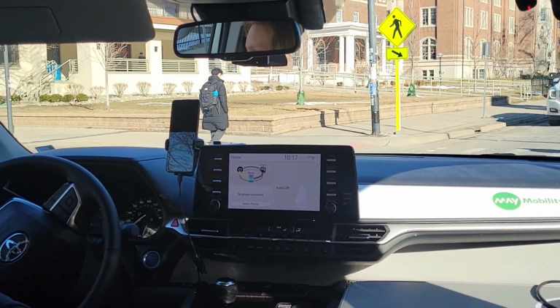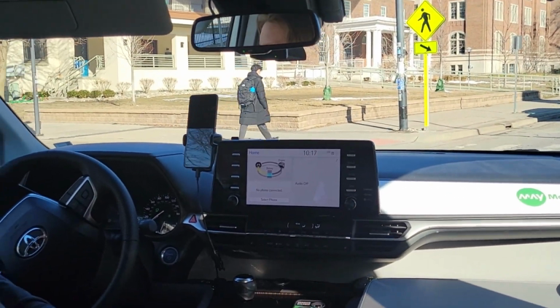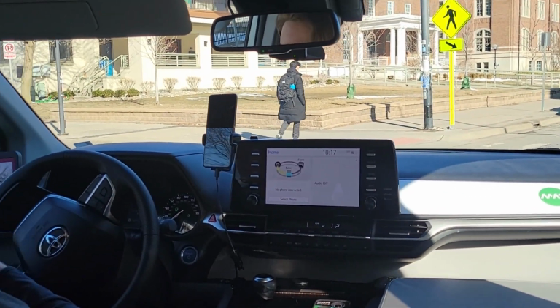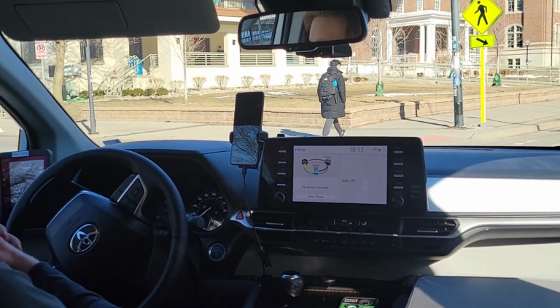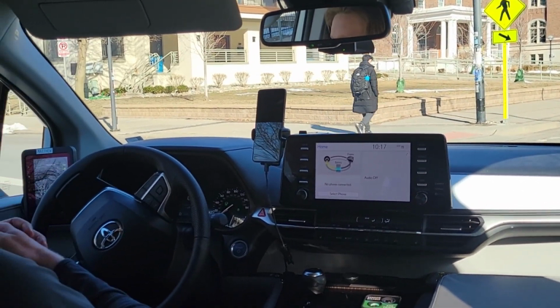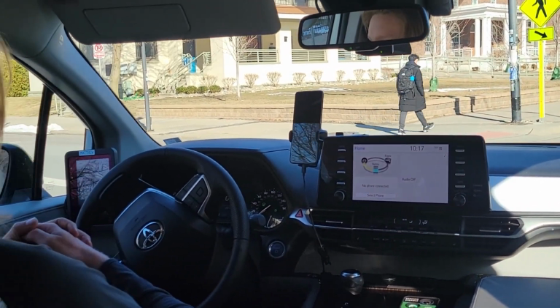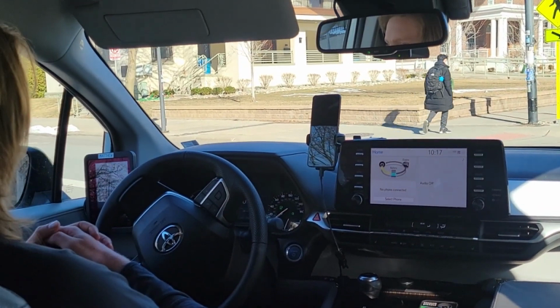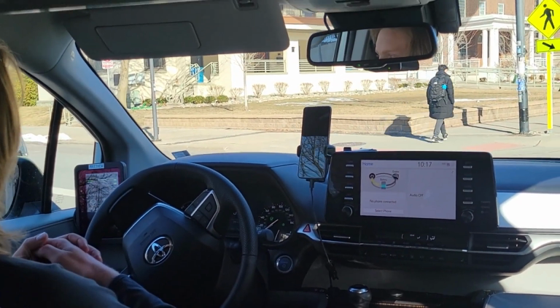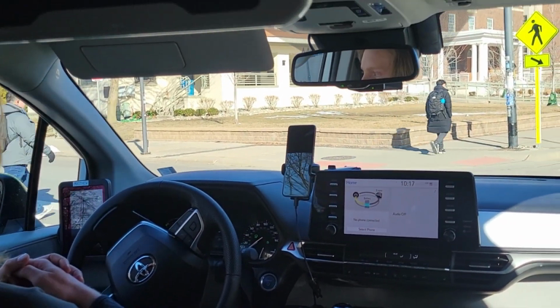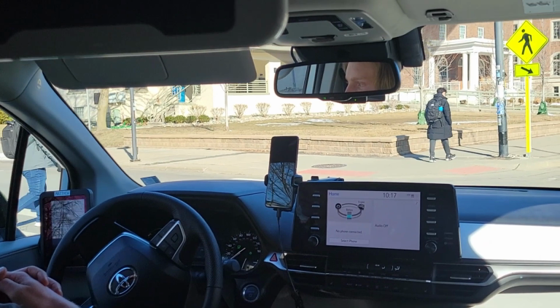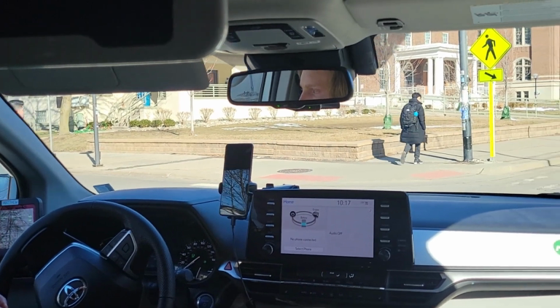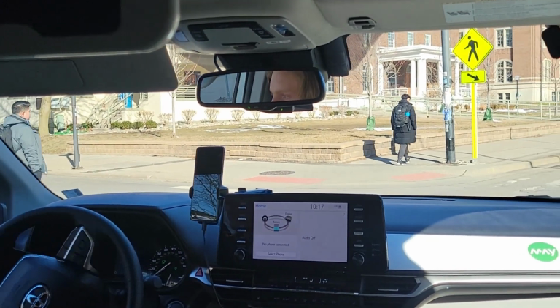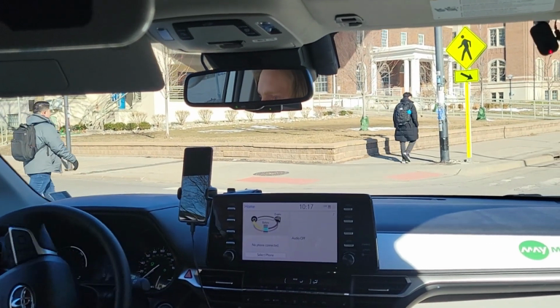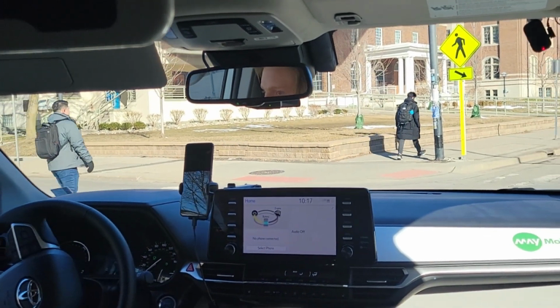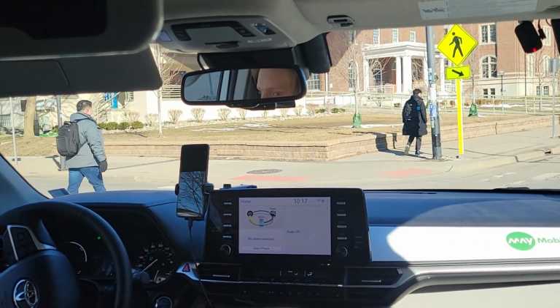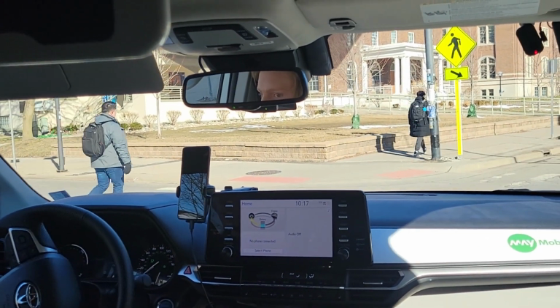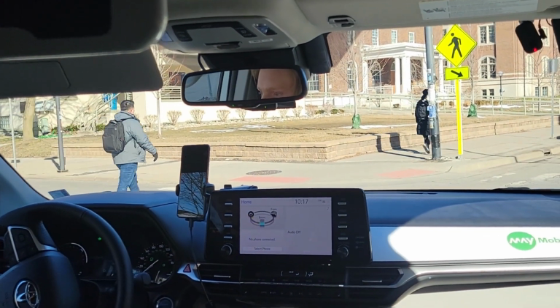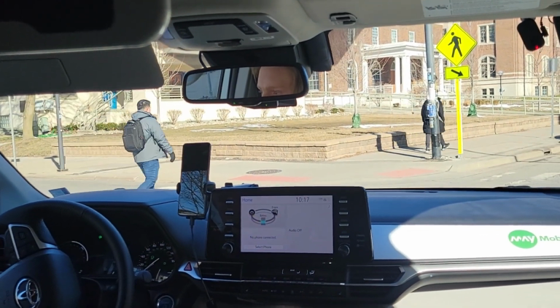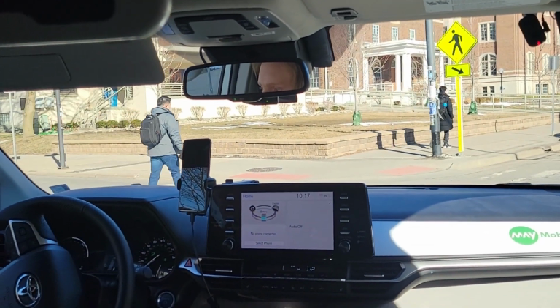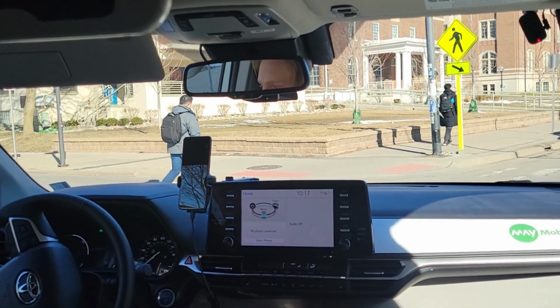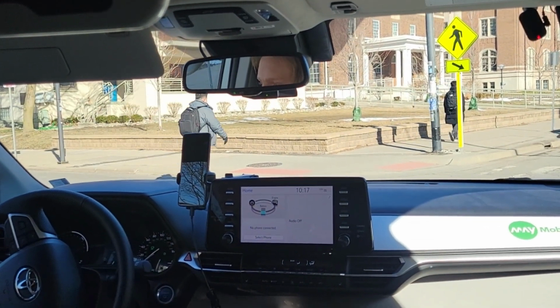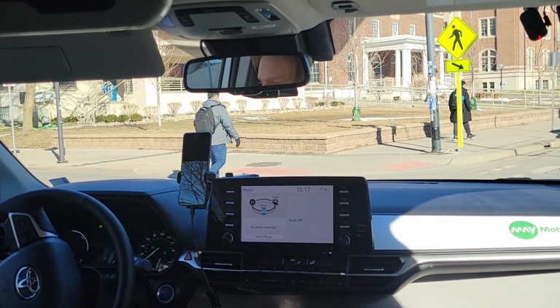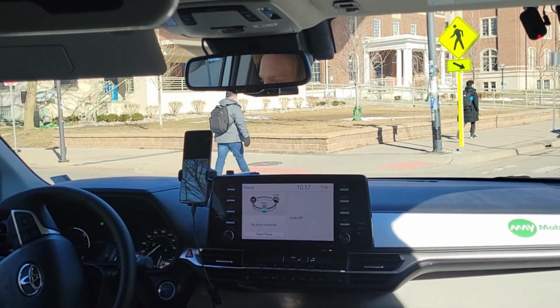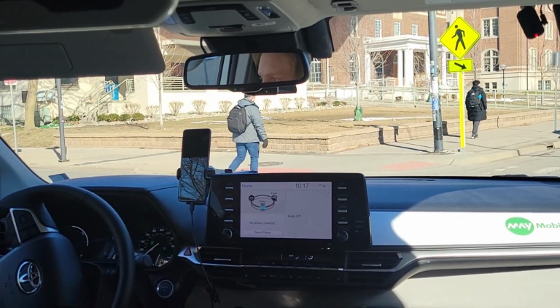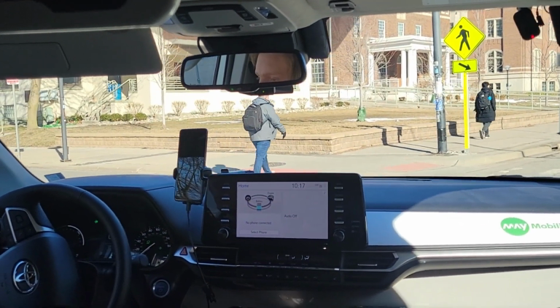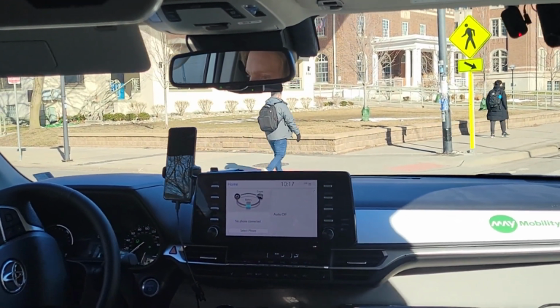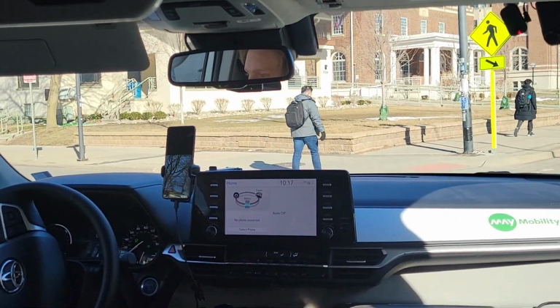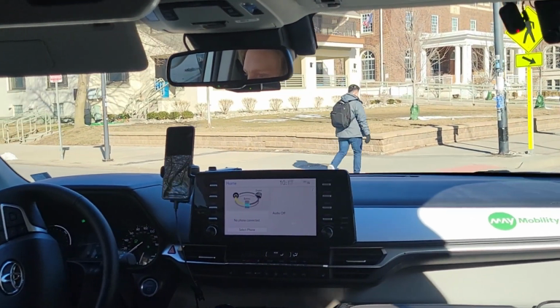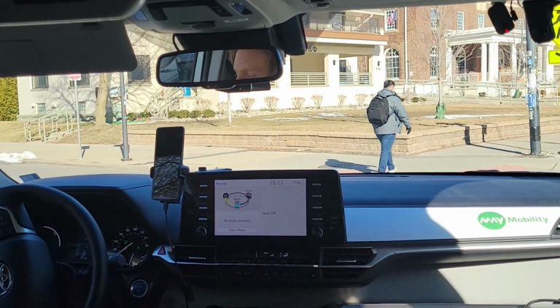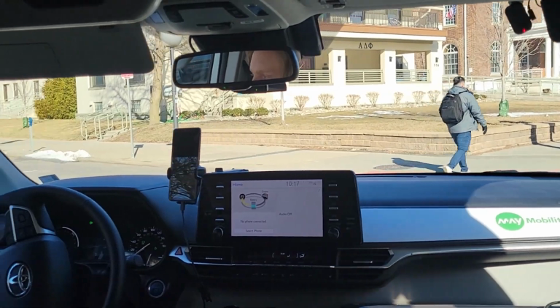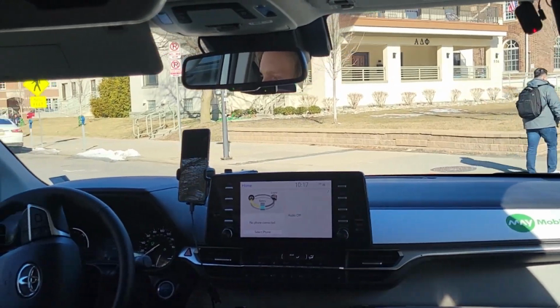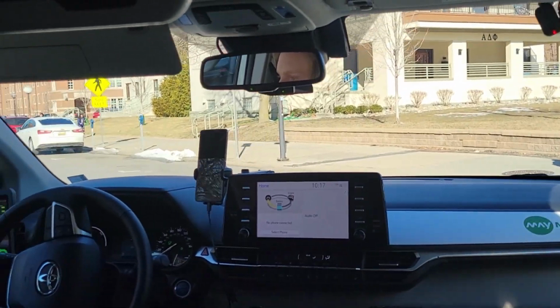More pedestrians — we keep going. This is one of the hardest, most complicated things any AV does. And that was beautiful.